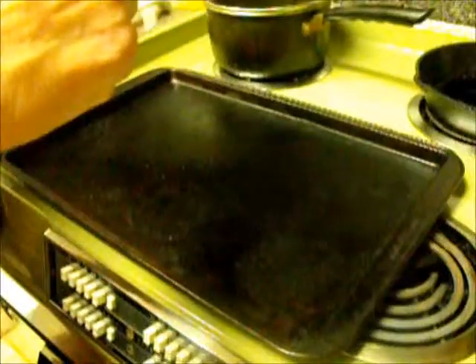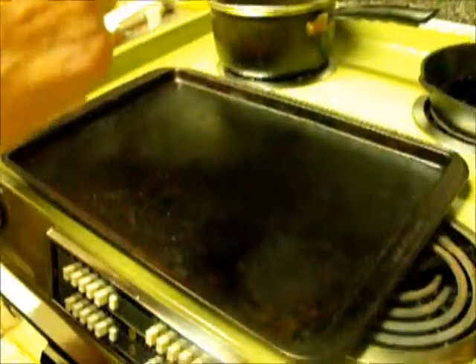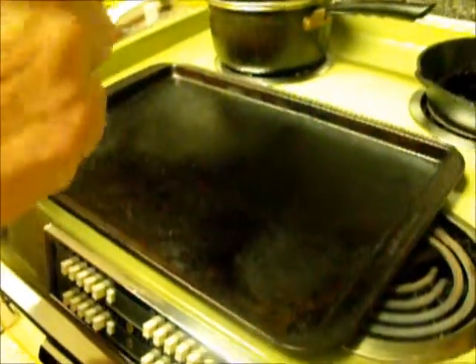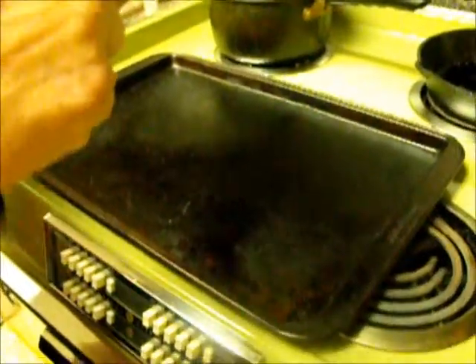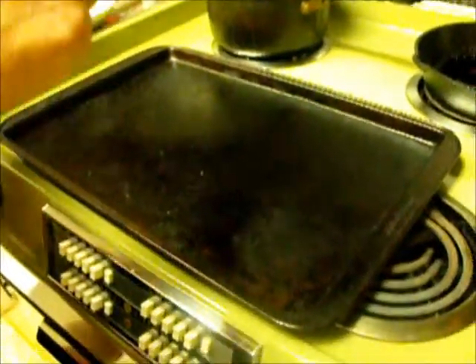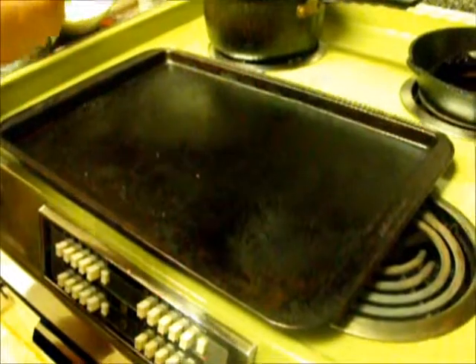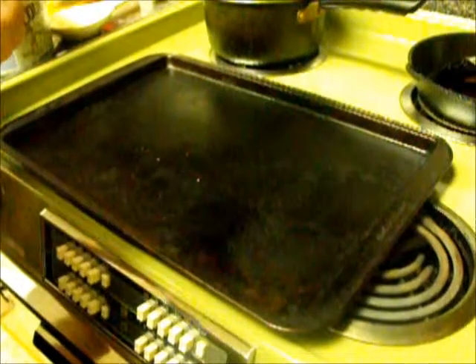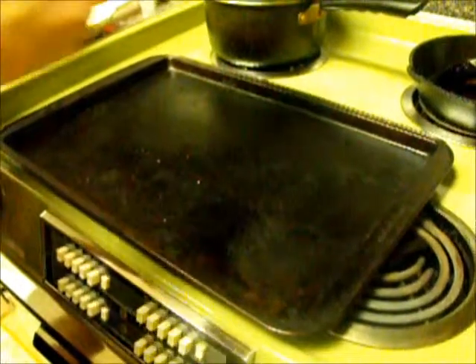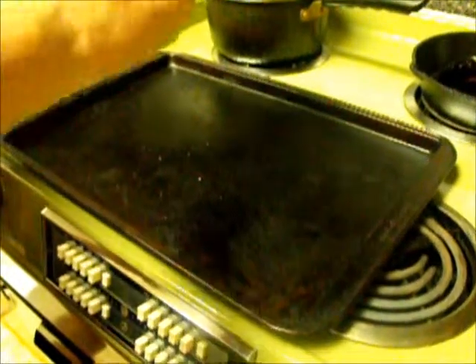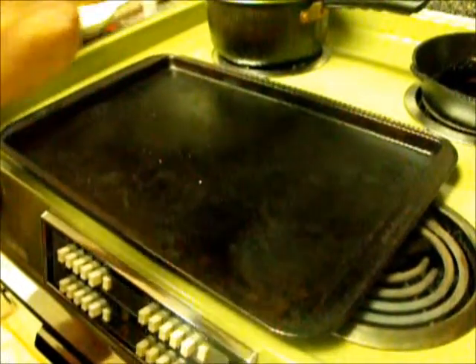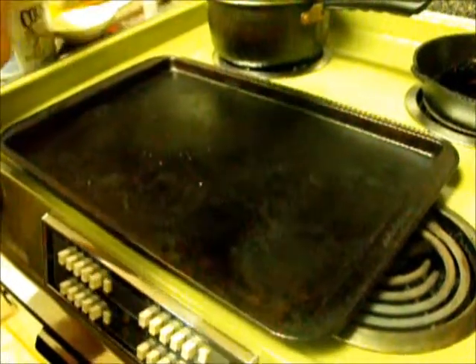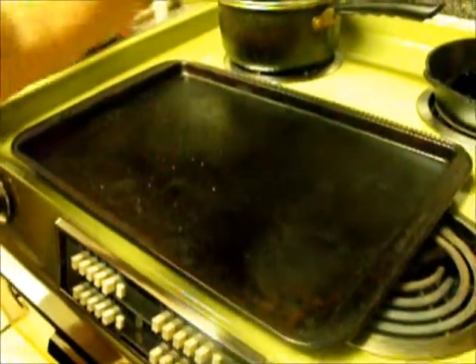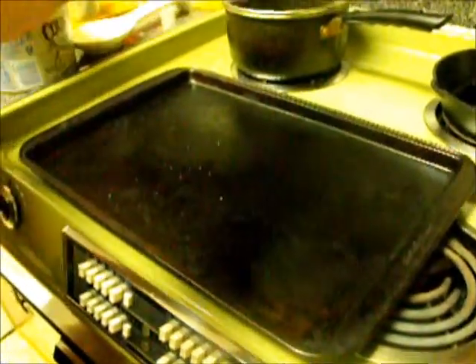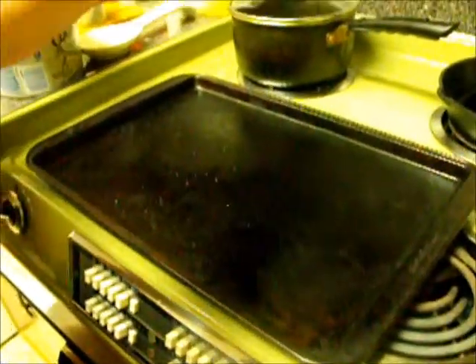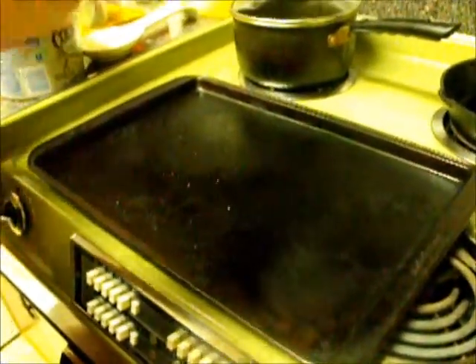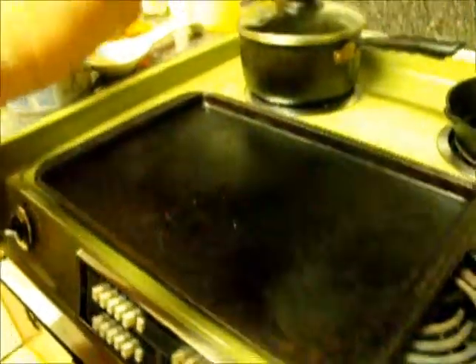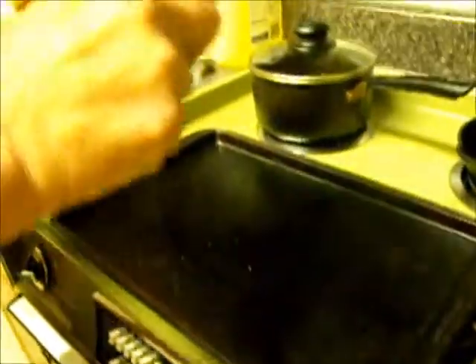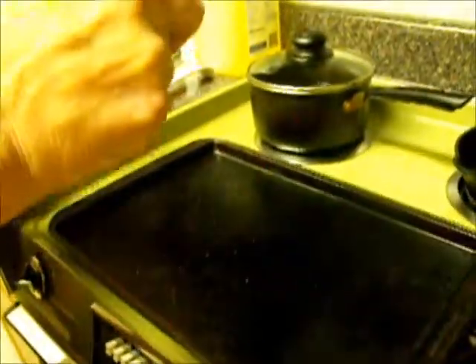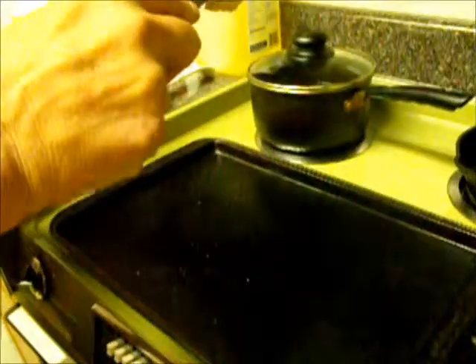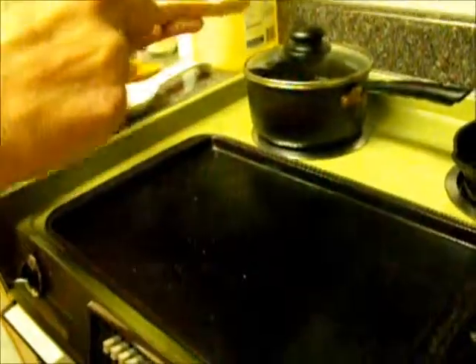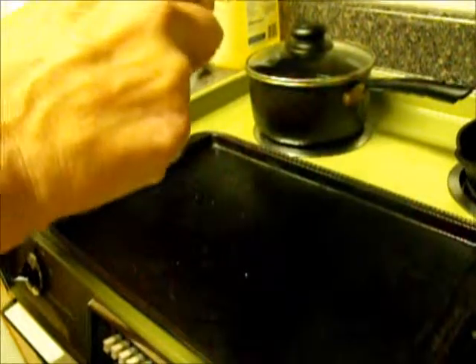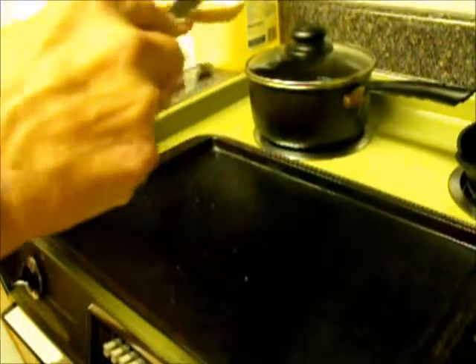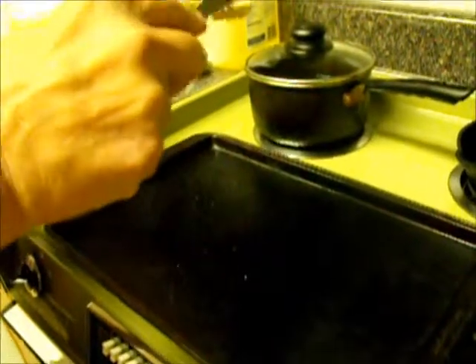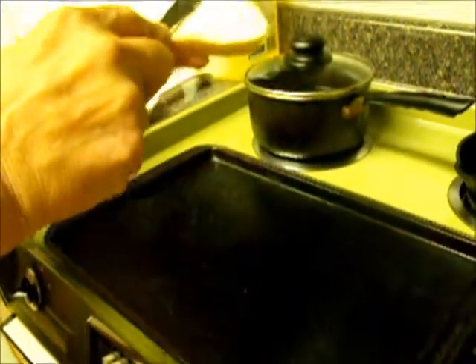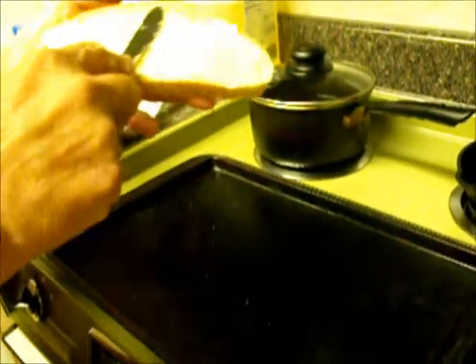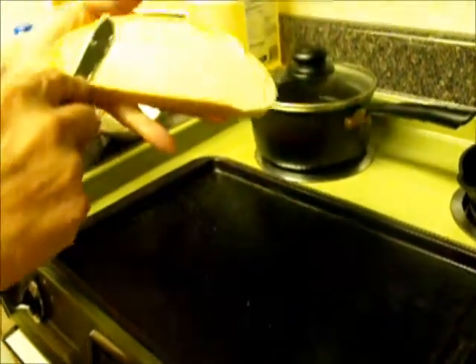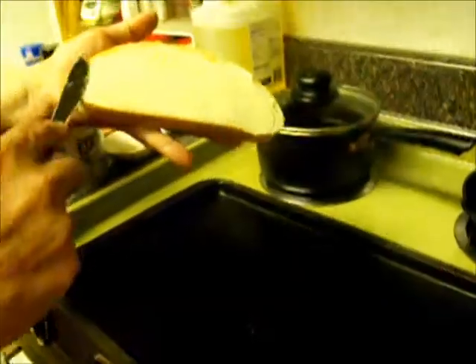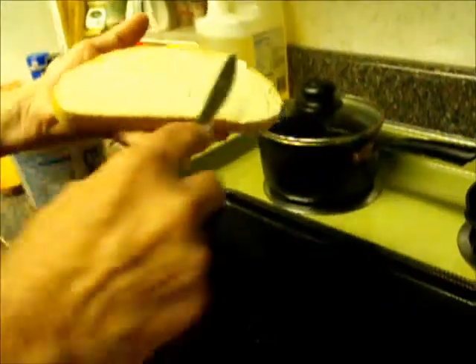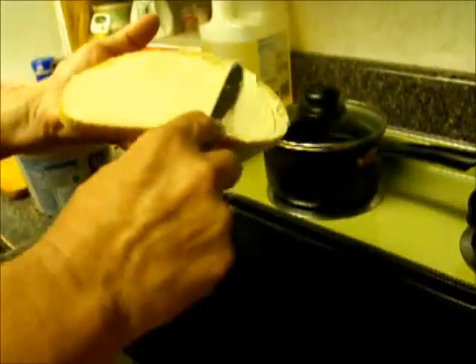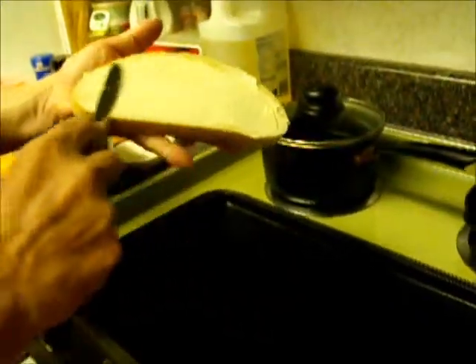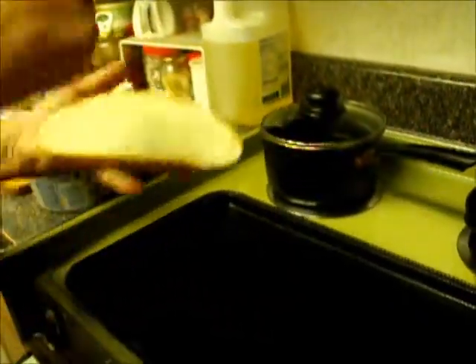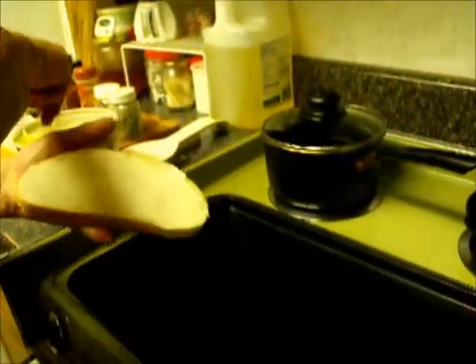We're going to make an open face grilled turkey sandwich. First thing we do is butter it.